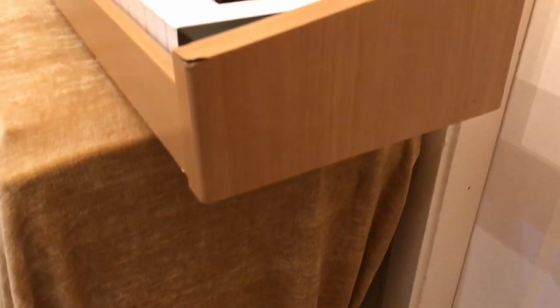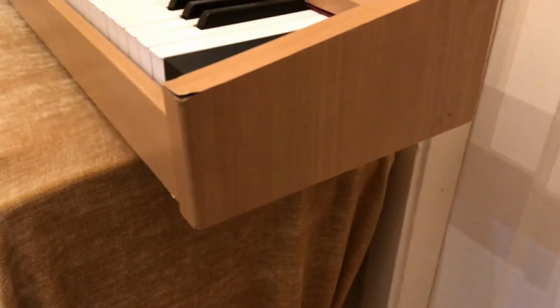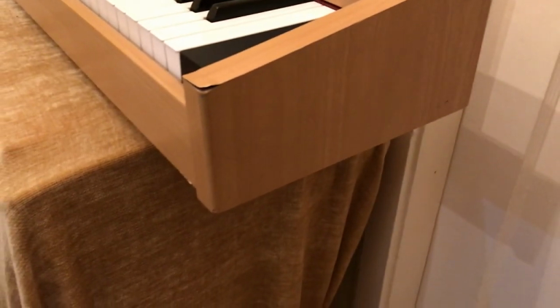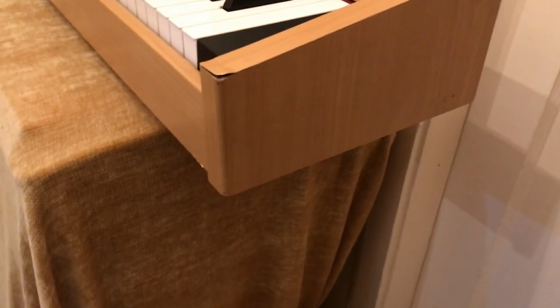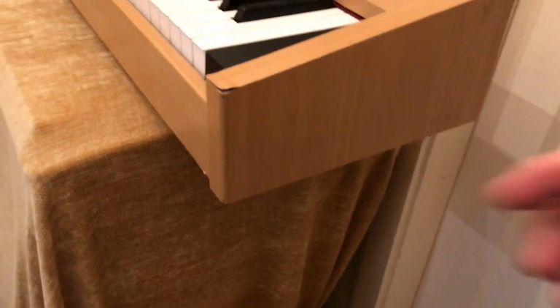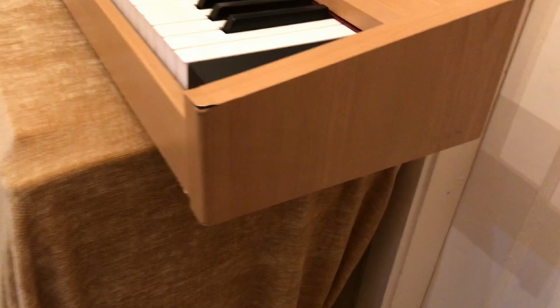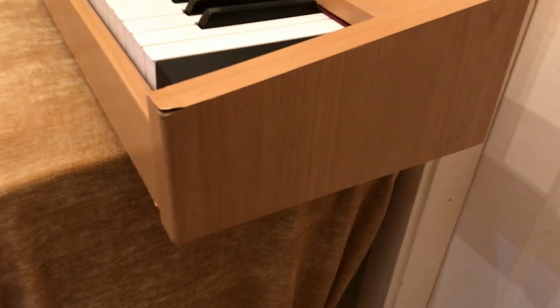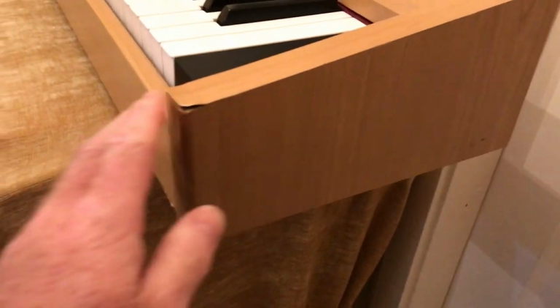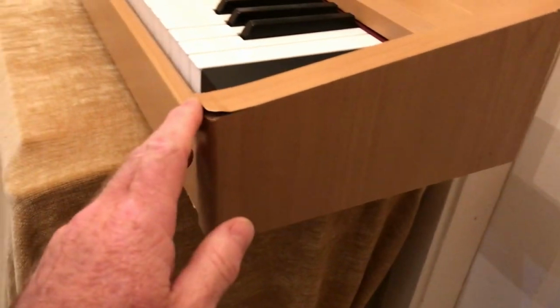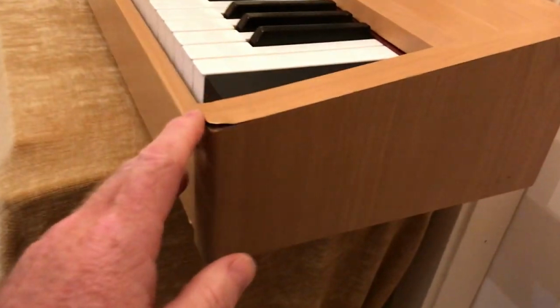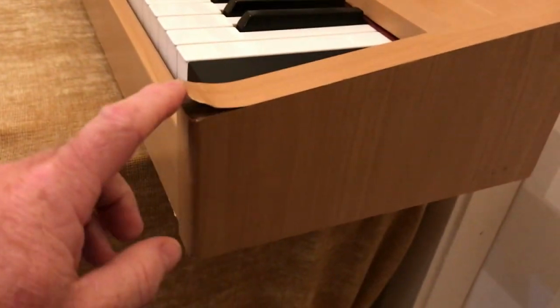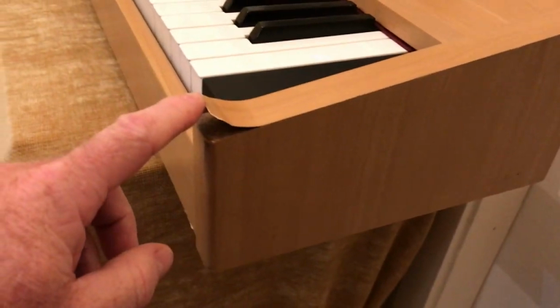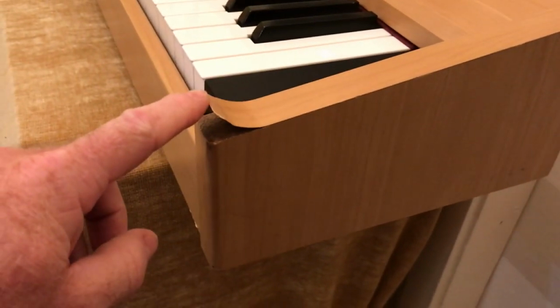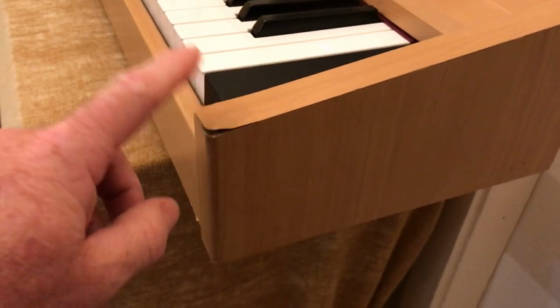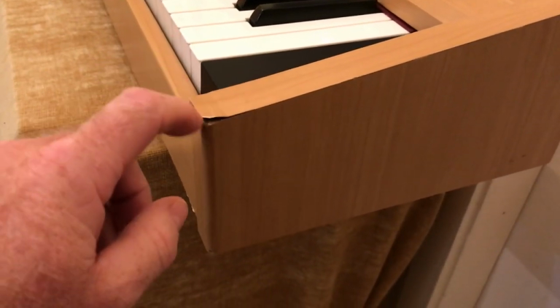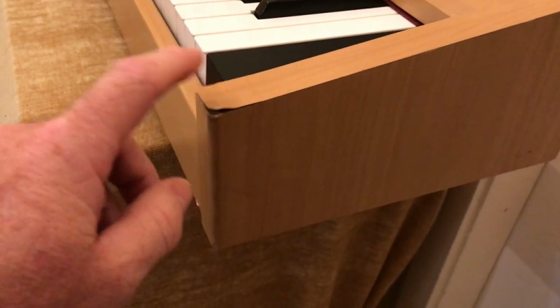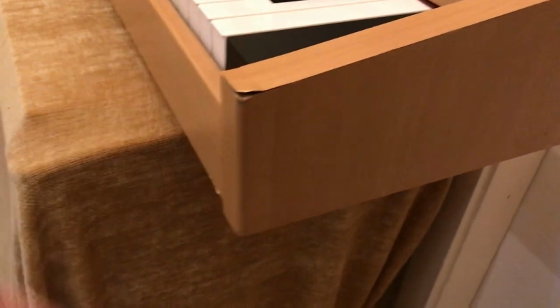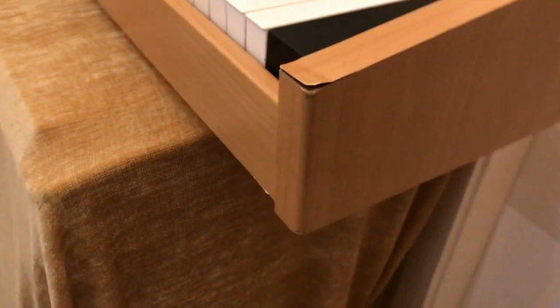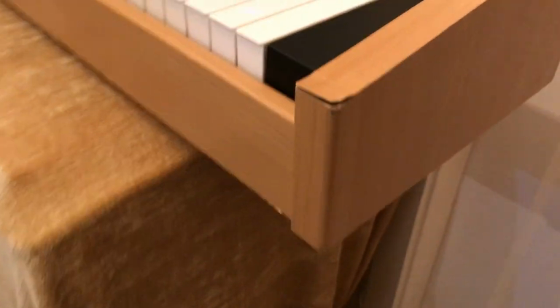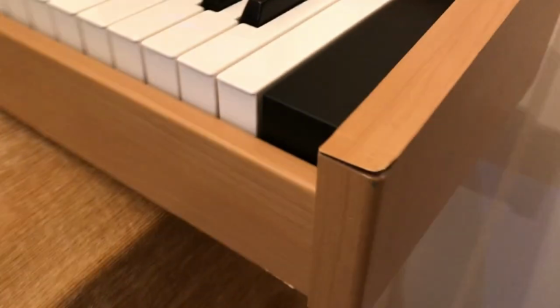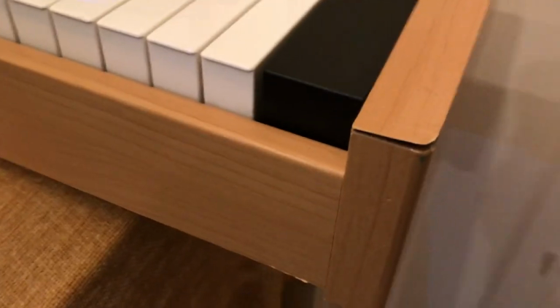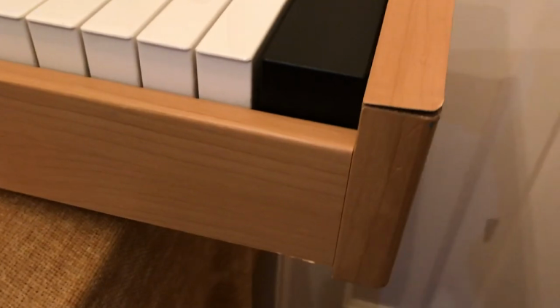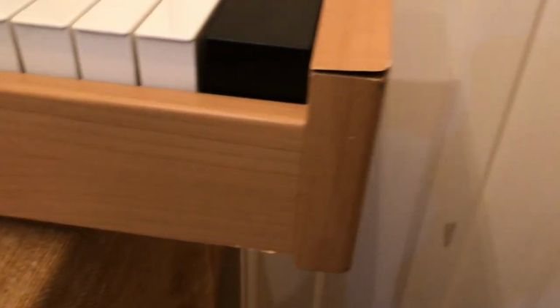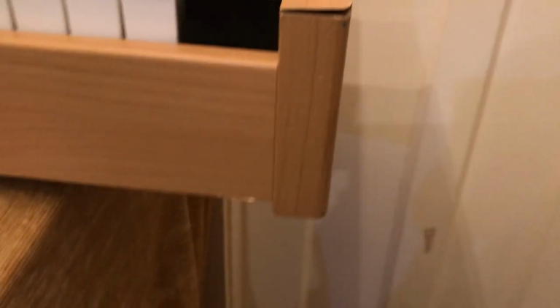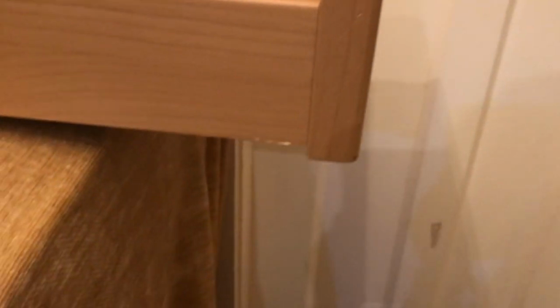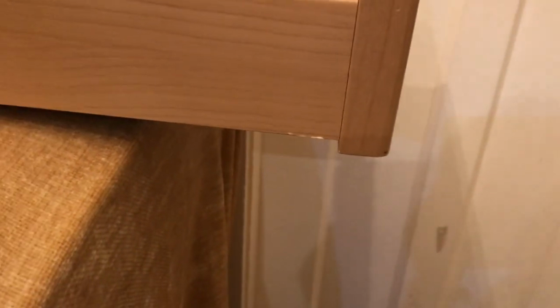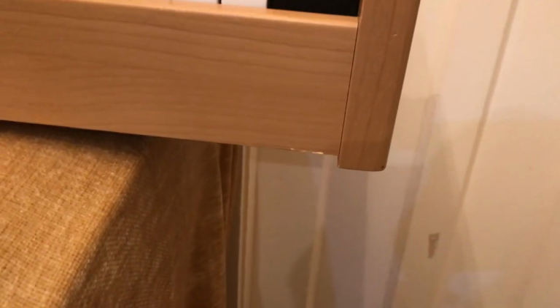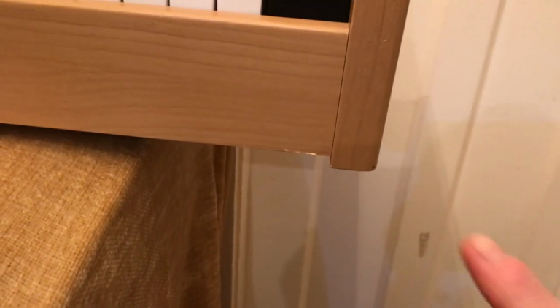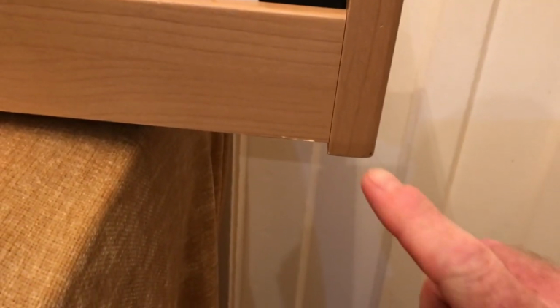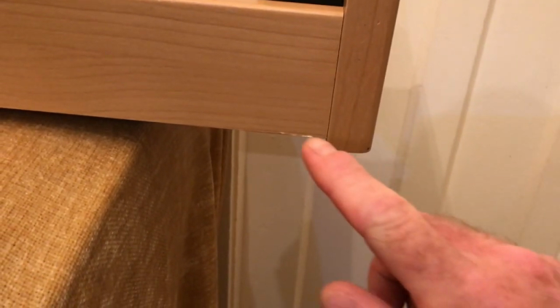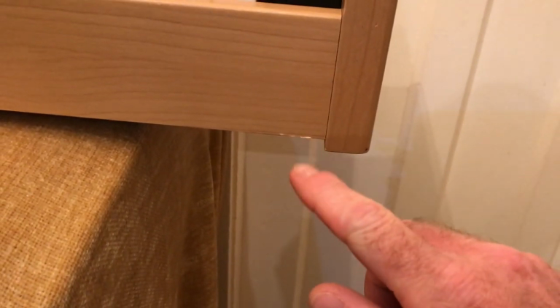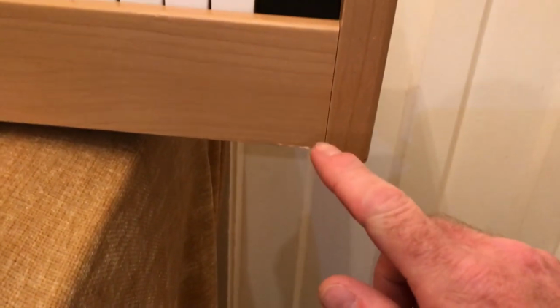Around the front there's this edge that lifts up, so it can be stuck back down again, and you've got this bottom bit here as well.